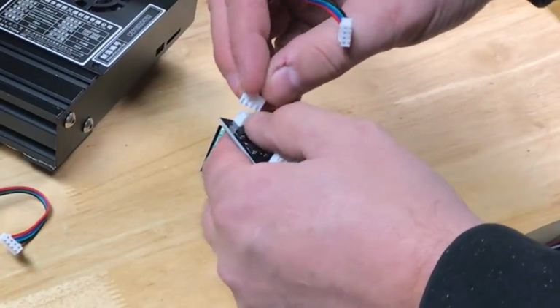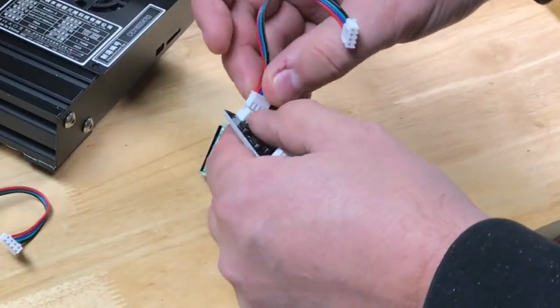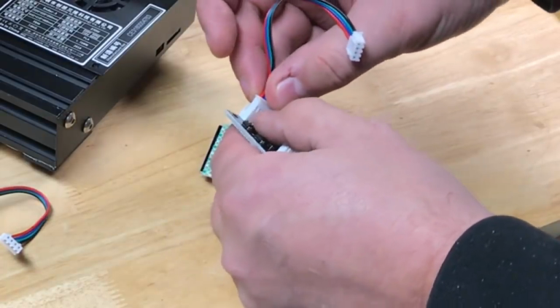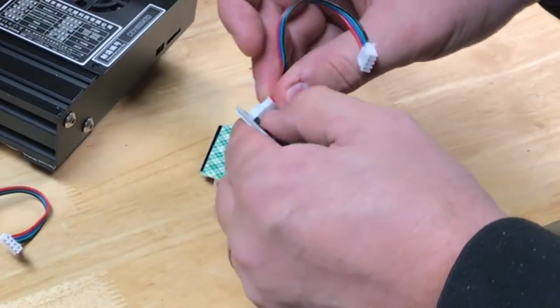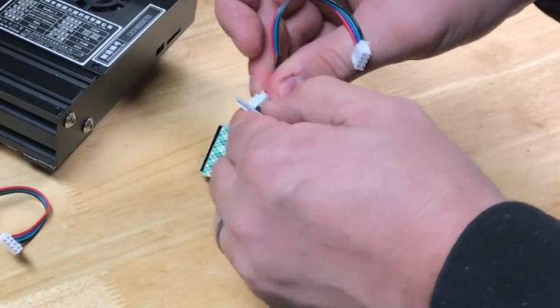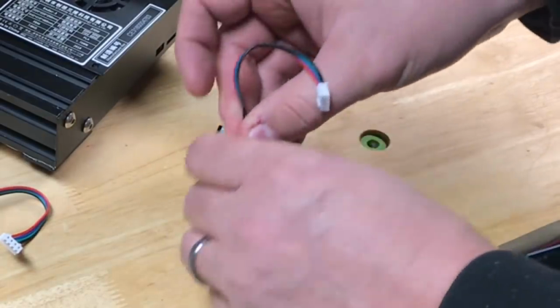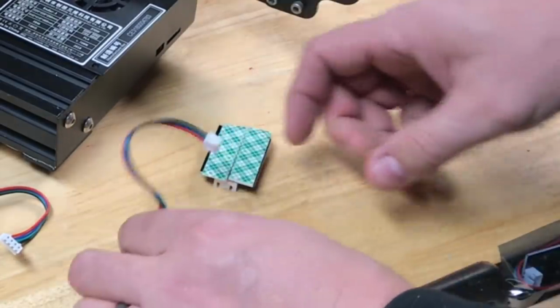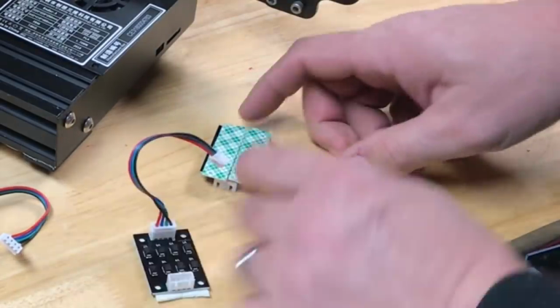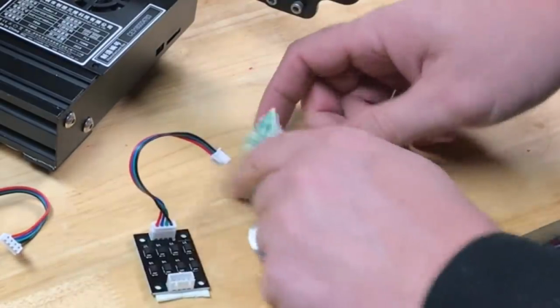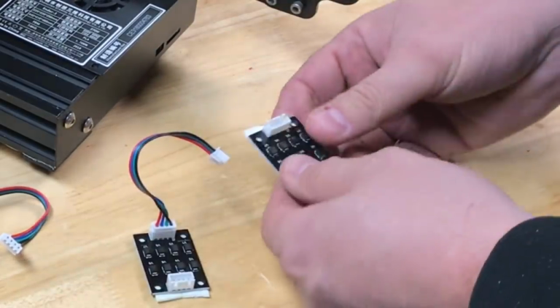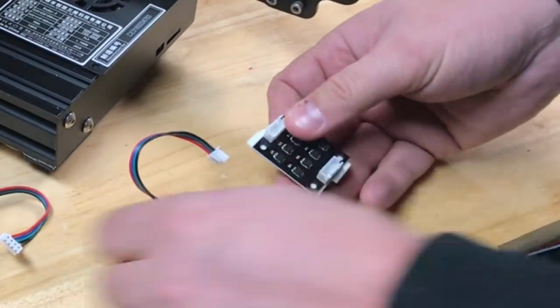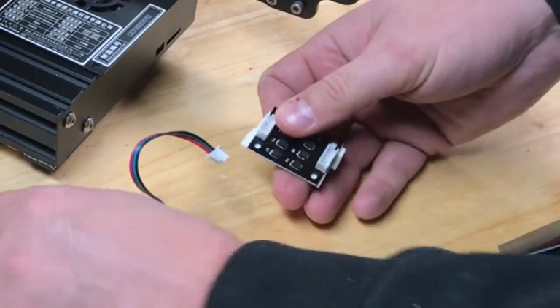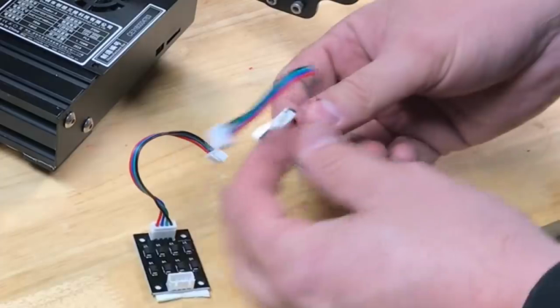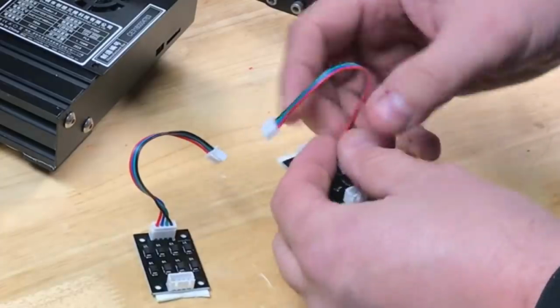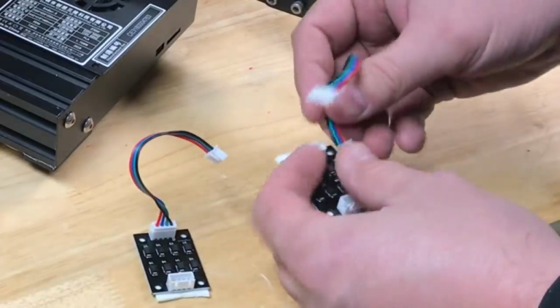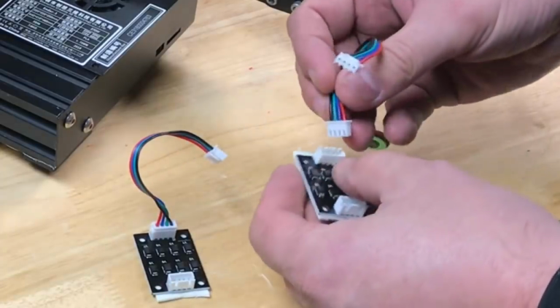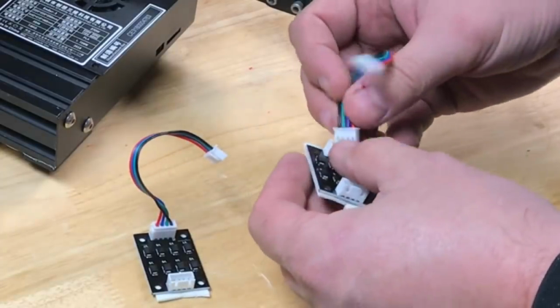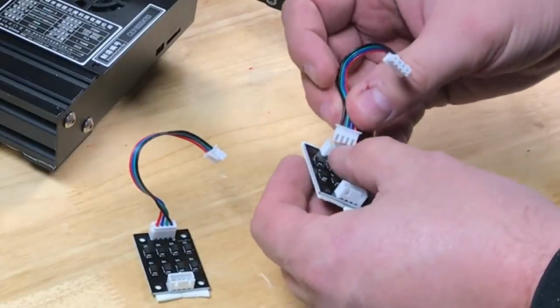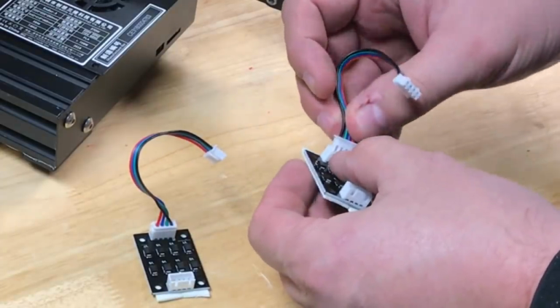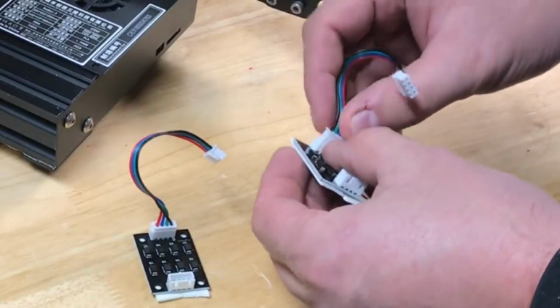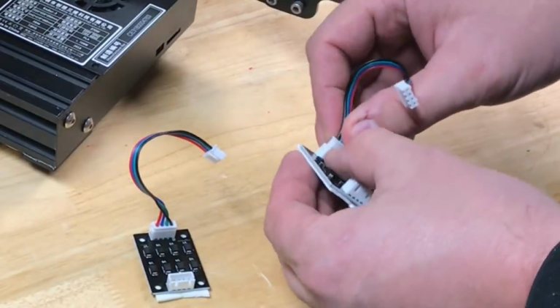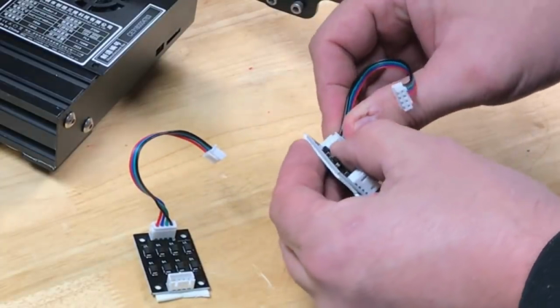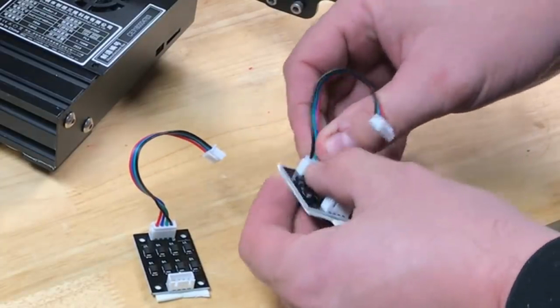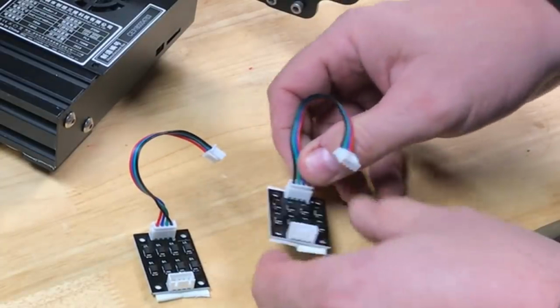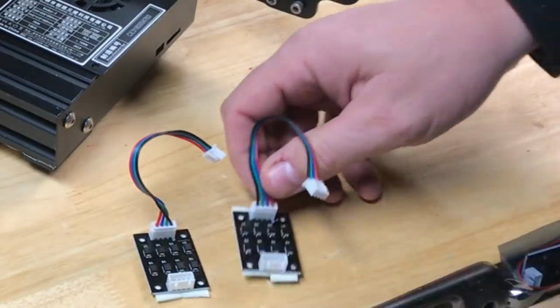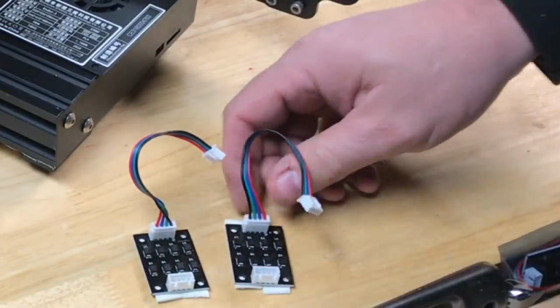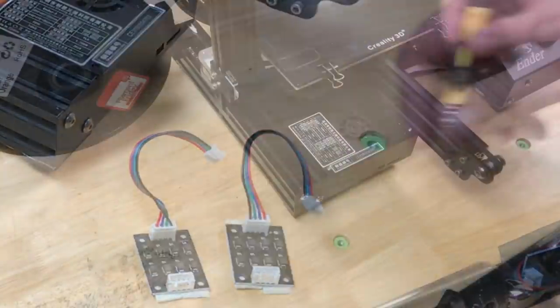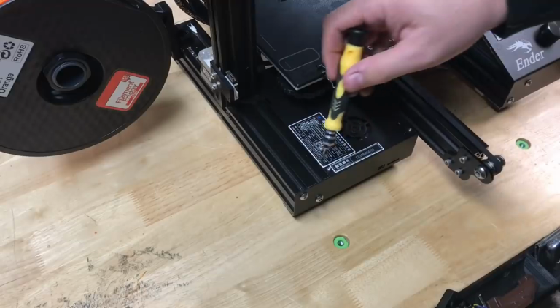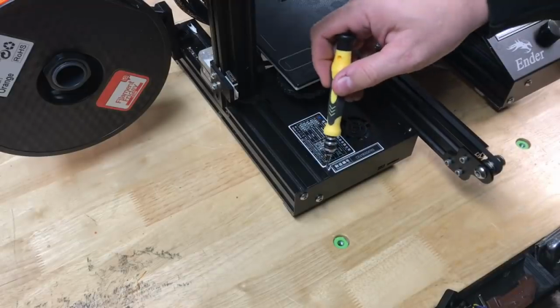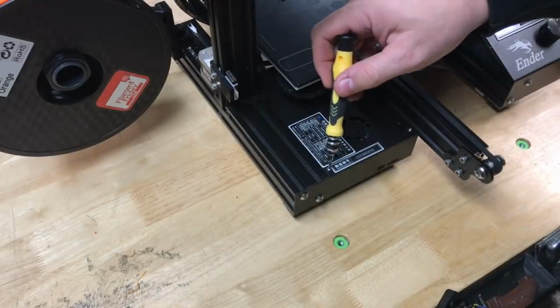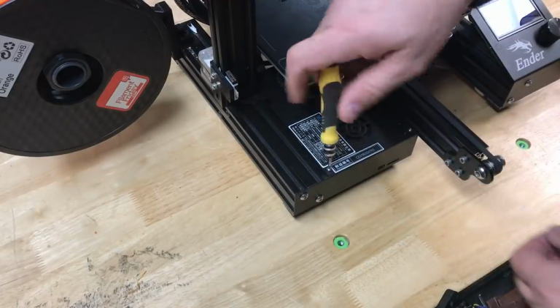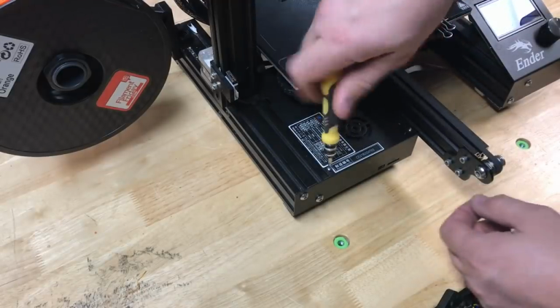The boards only have one harness to install and you can put it in either connector — it doesn't matter. These boards can go either direction. Put one harness in each board and then we're ready to install it inside the printer.